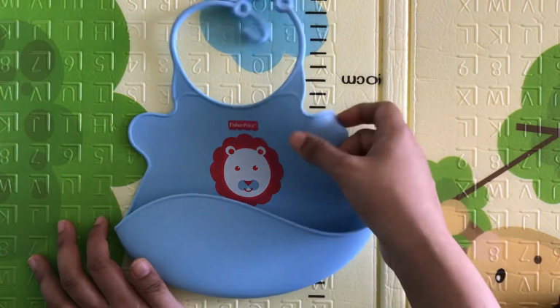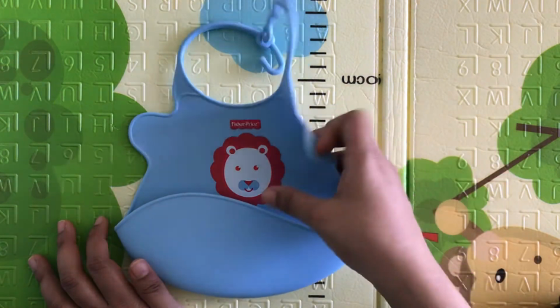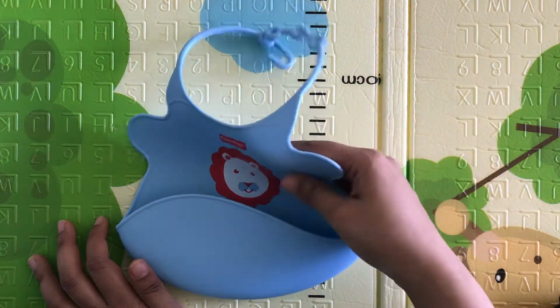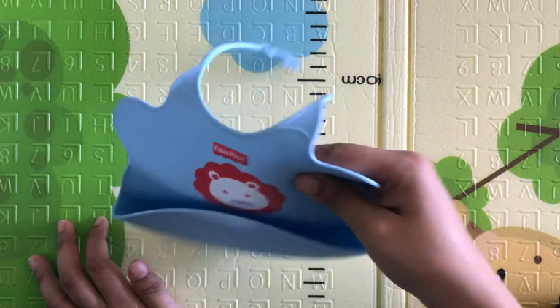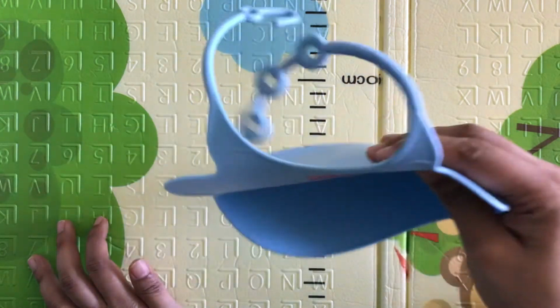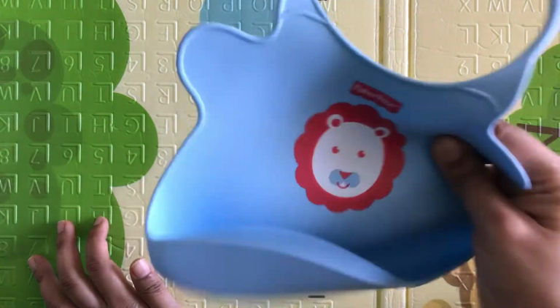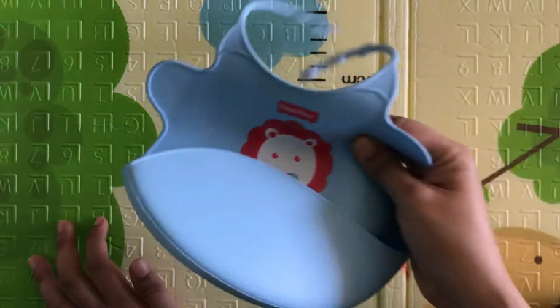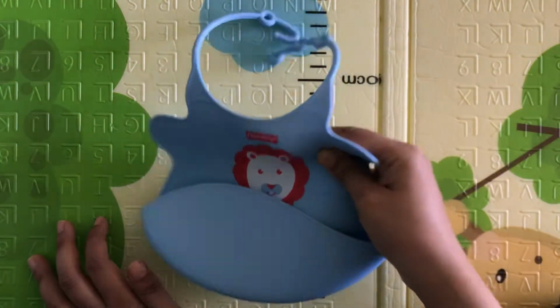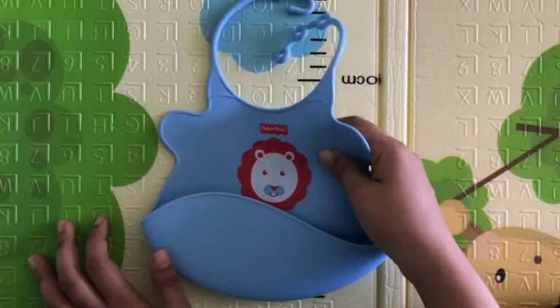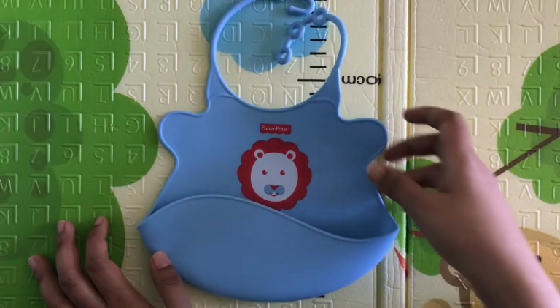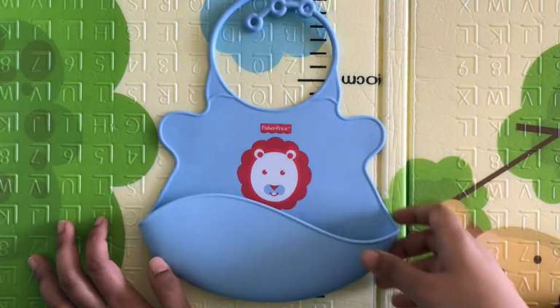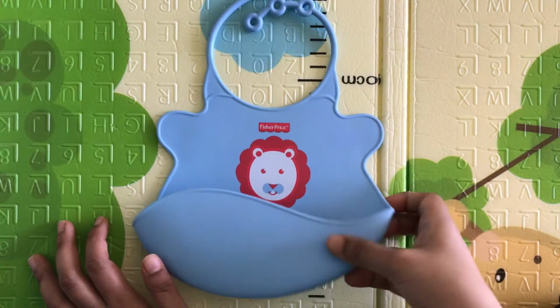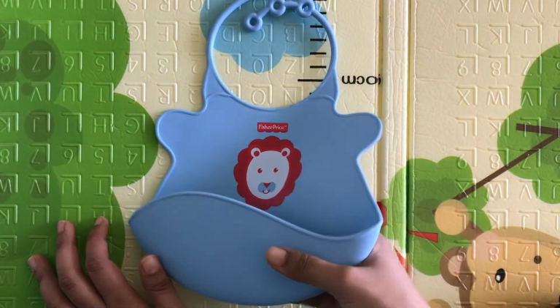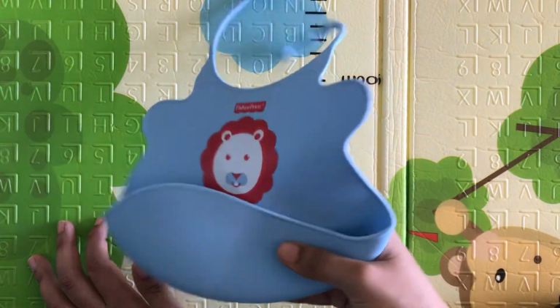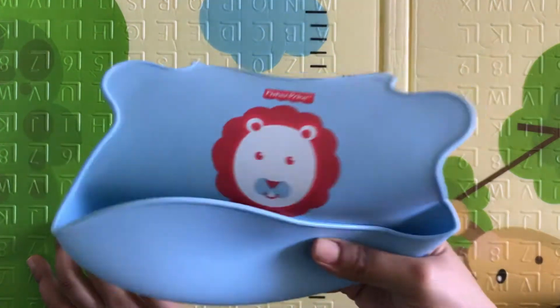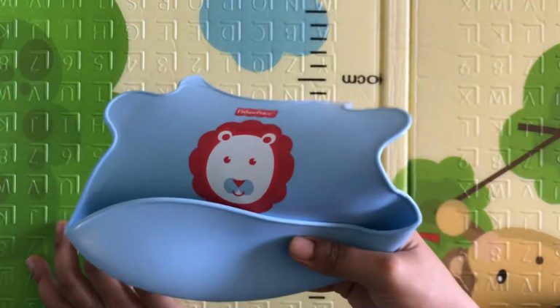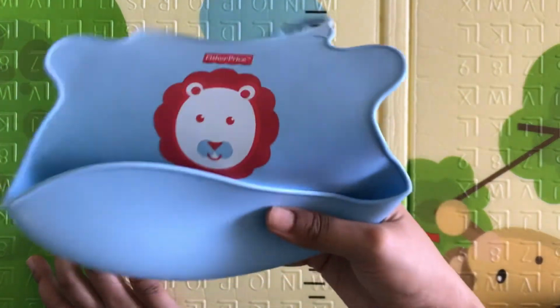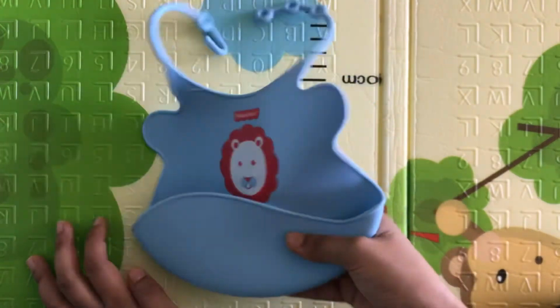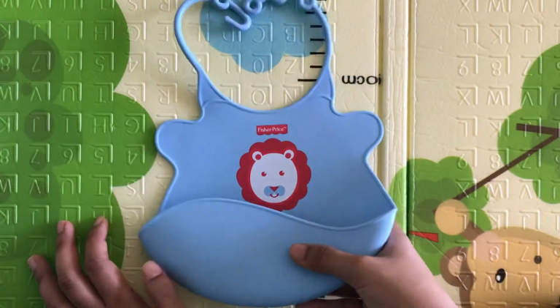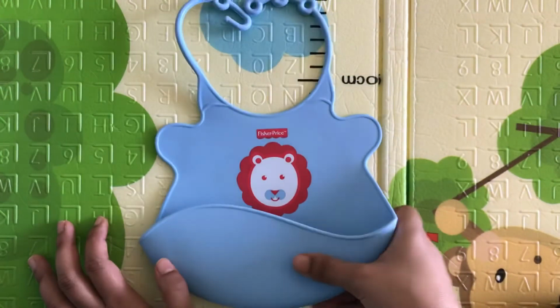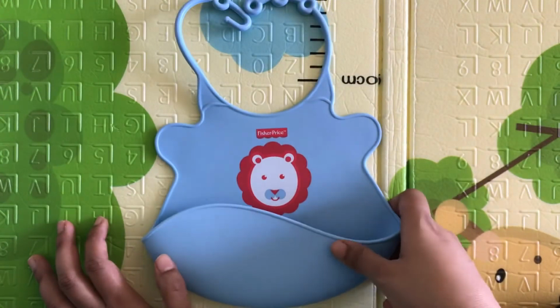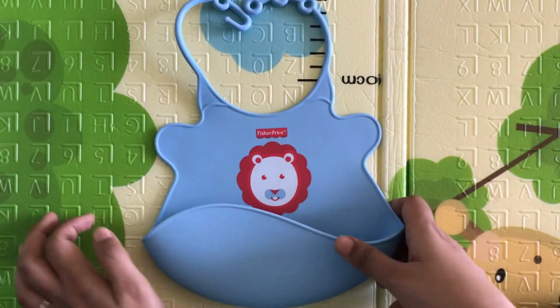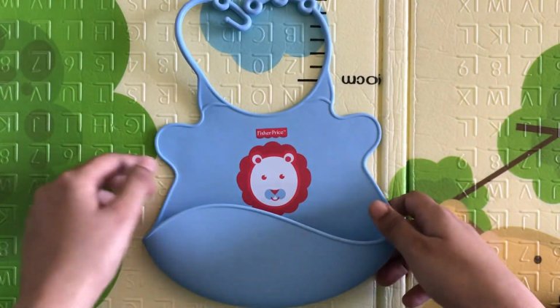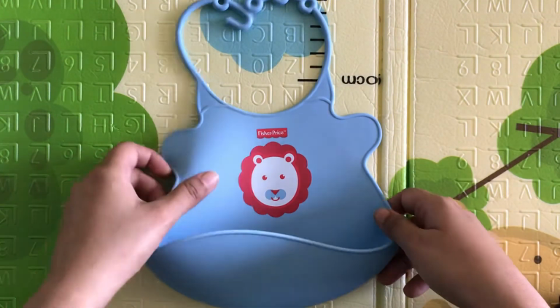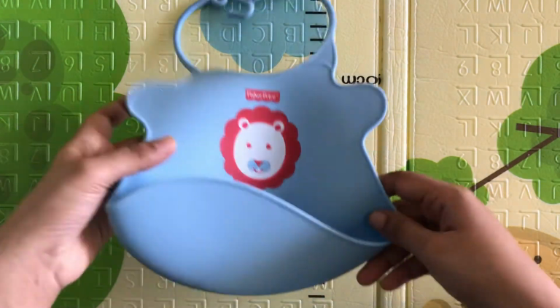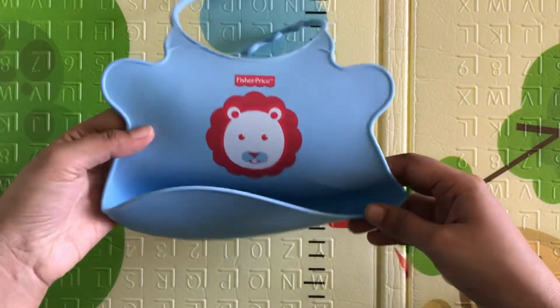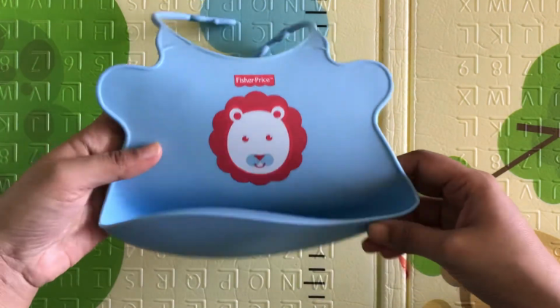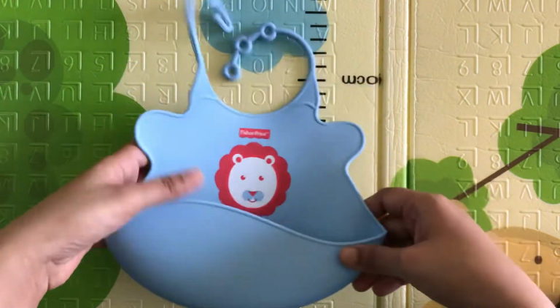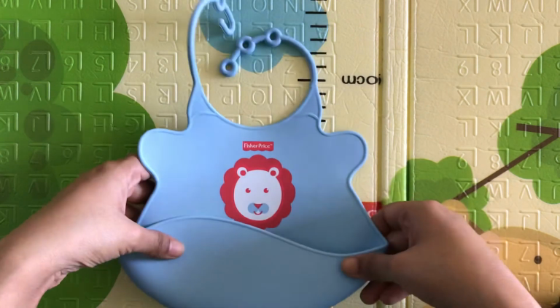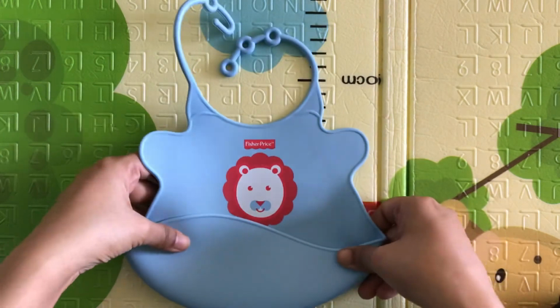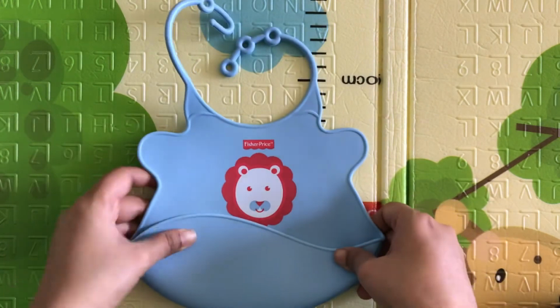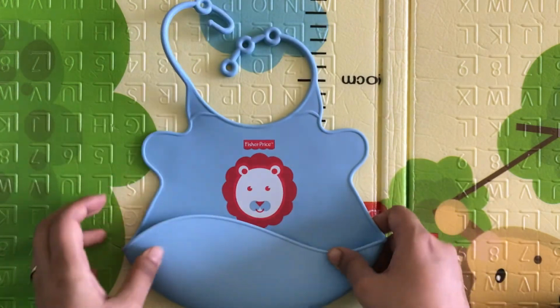You can use this or another similar product — that's fine too. But since this is from Fisher-Price, it is more reliable. You know that food-grade silicone is being used, and all that. So it's good — thank you.